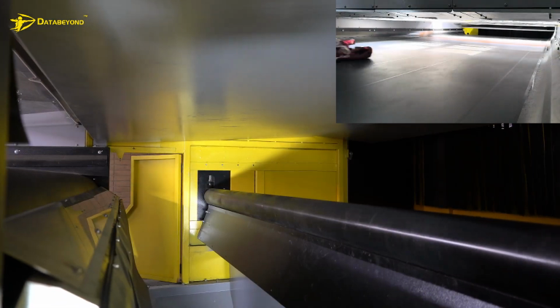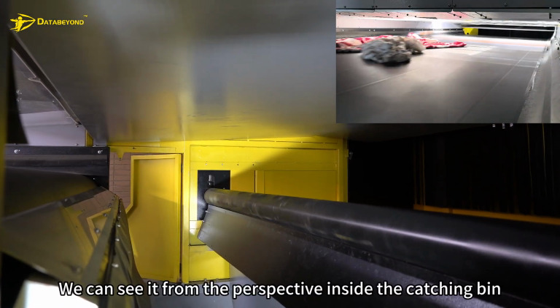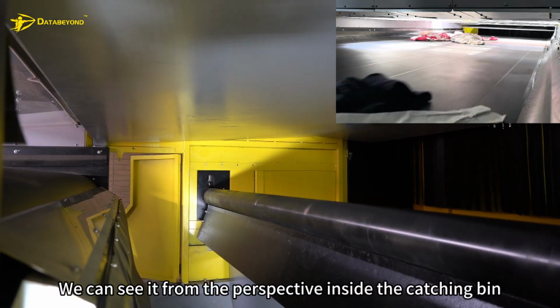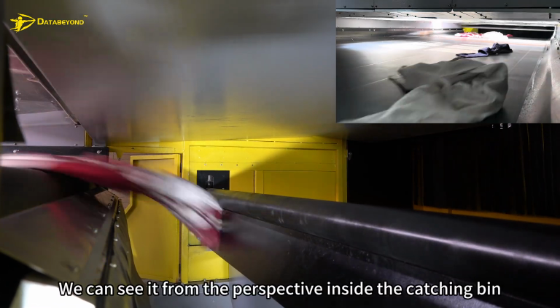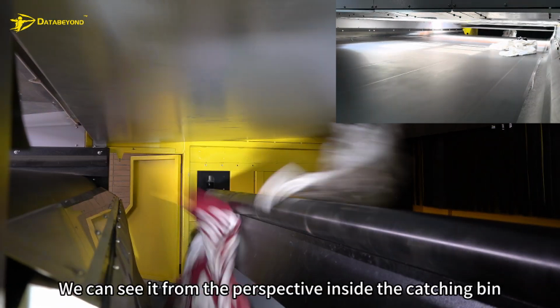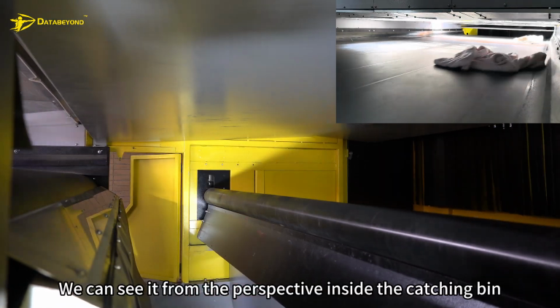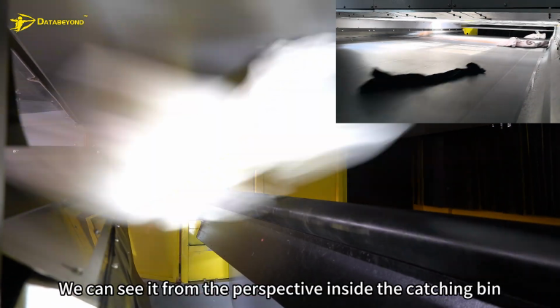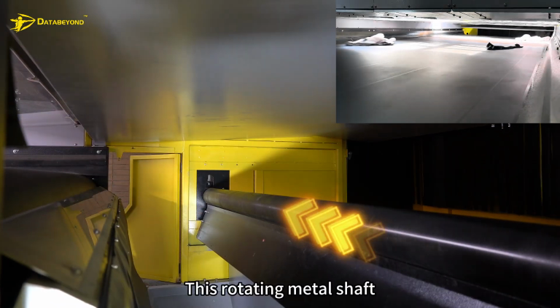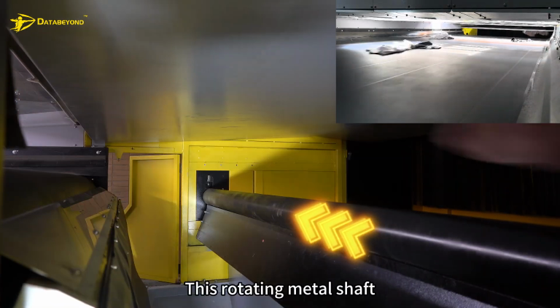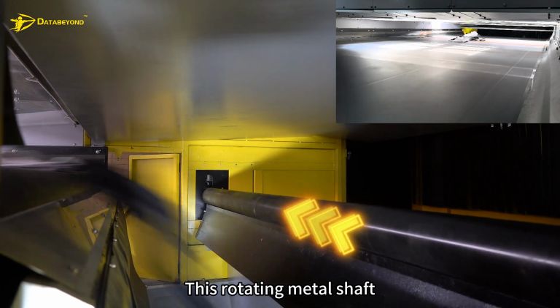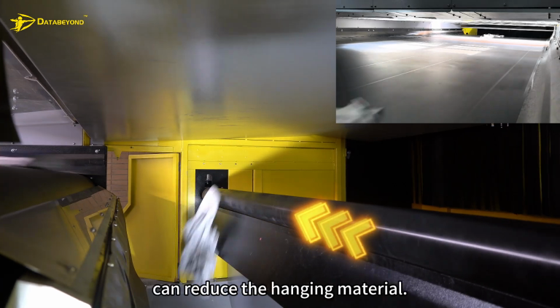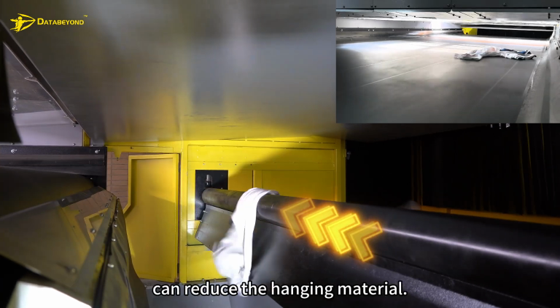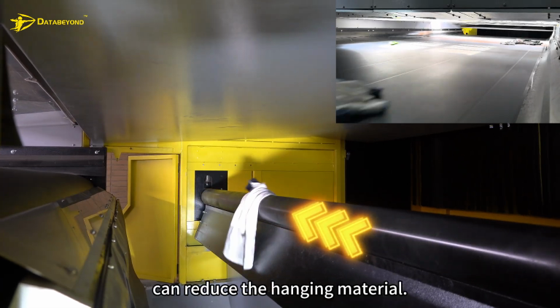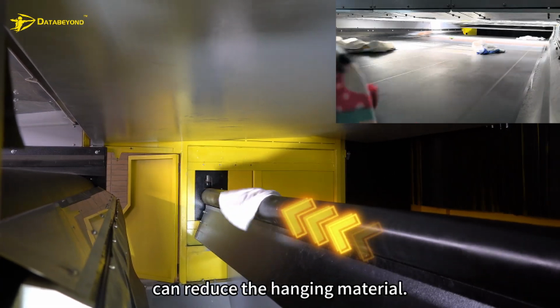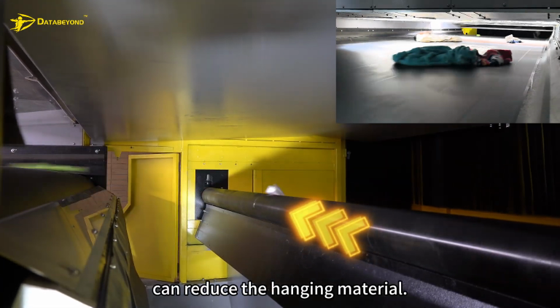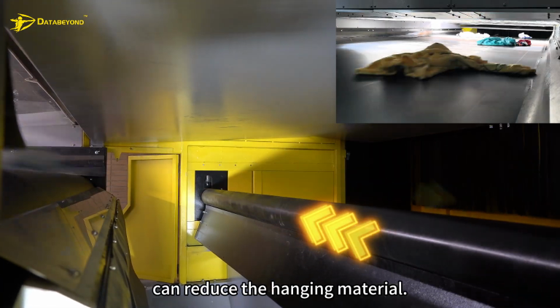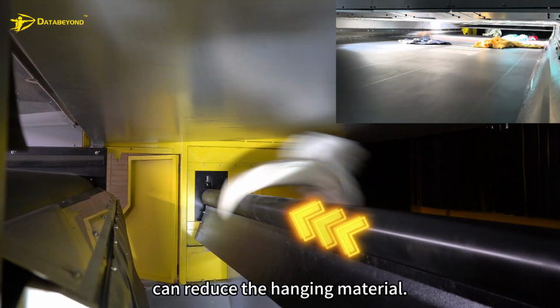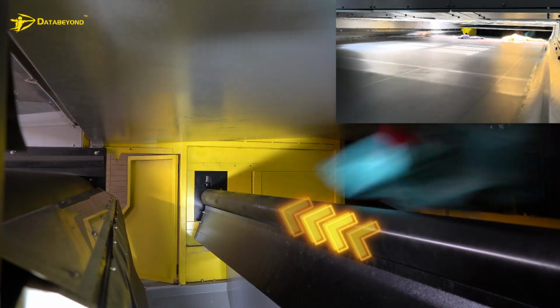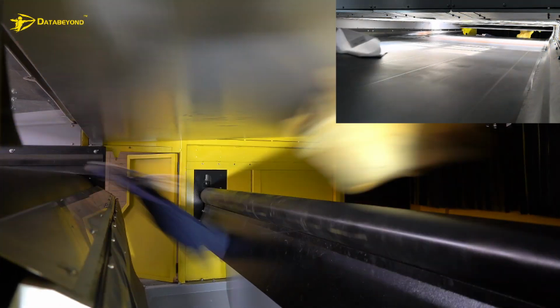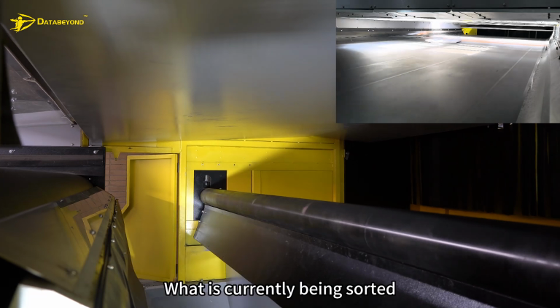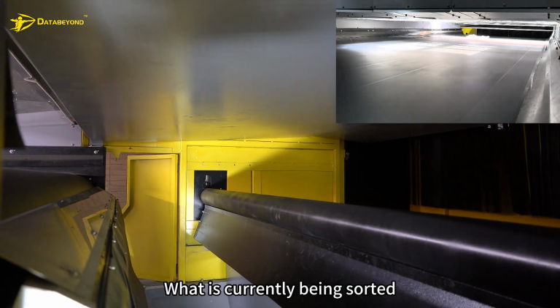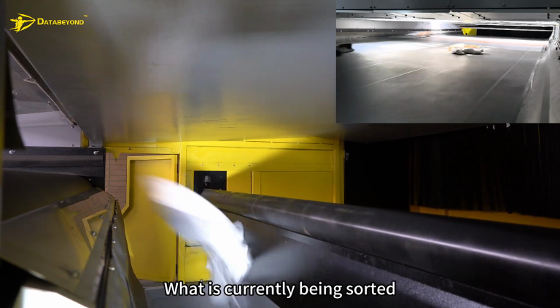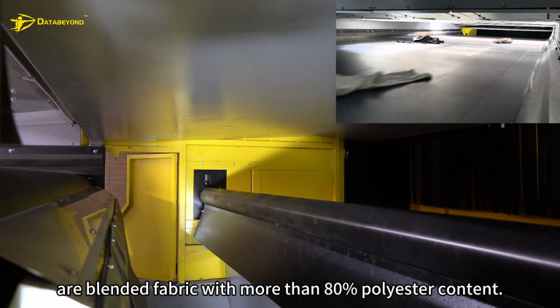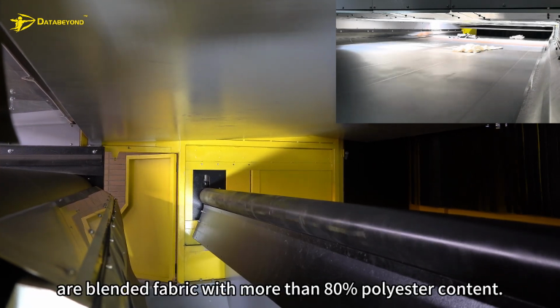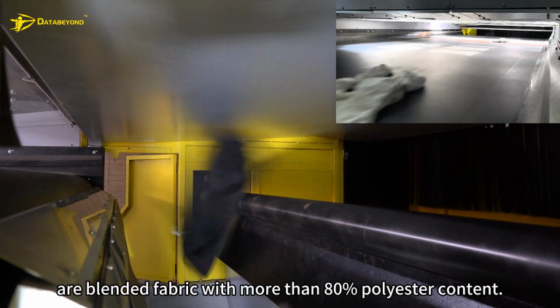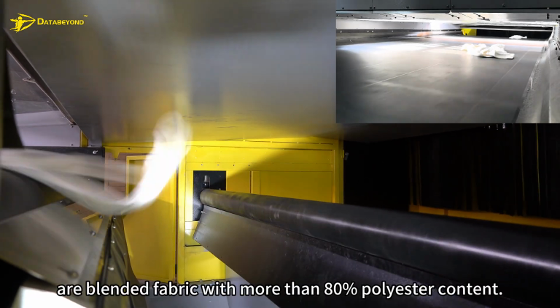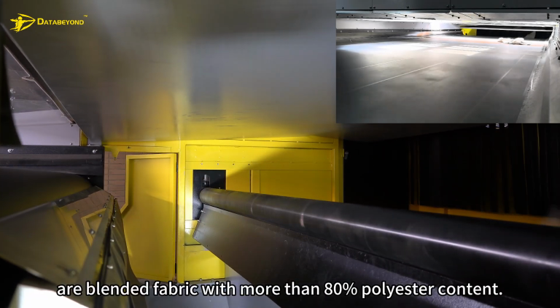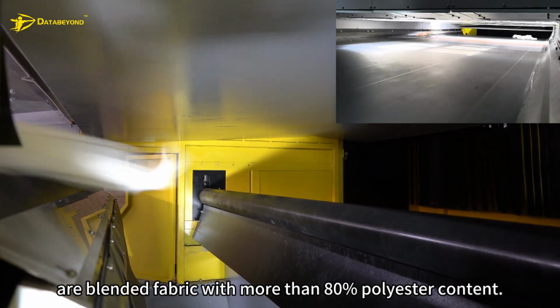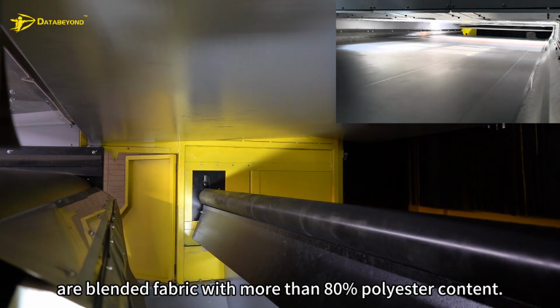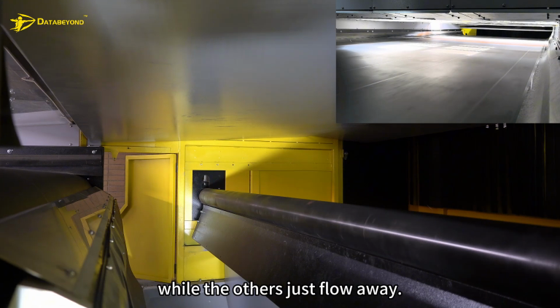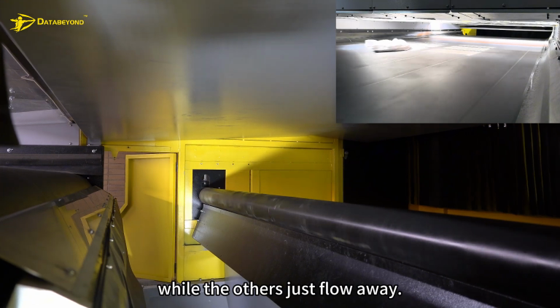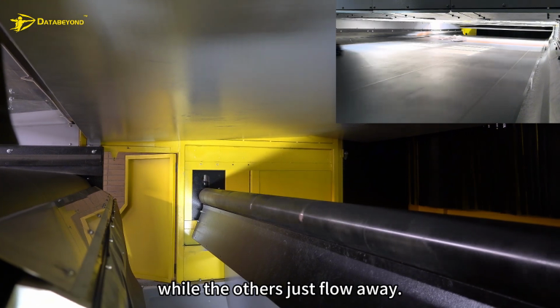We can see from the perspective inside the catching bin — this rotating metal shaft can reduce hanging material. What is currently being sorted is our blended fabric with more than 80% polyester content, while the others just flow away.